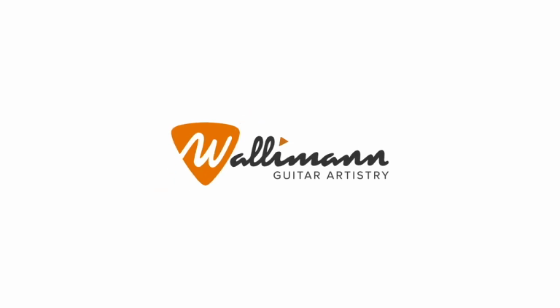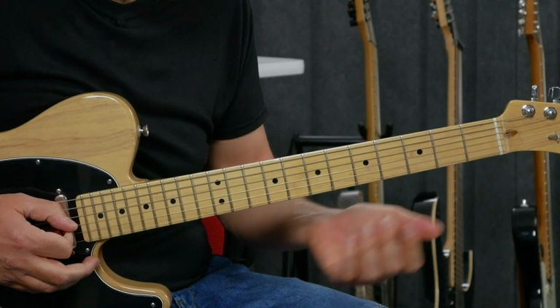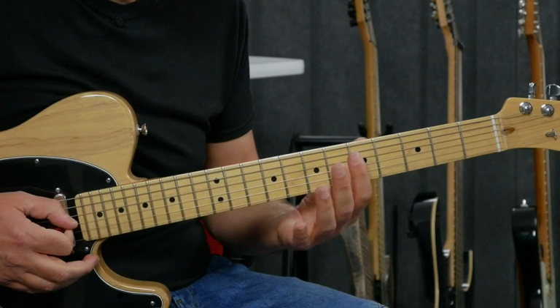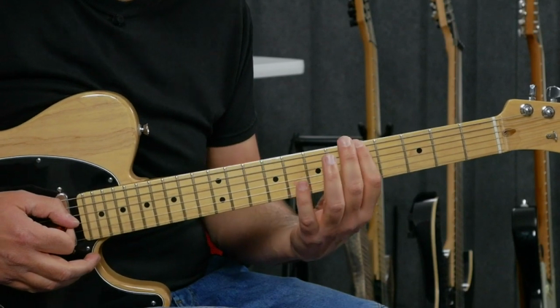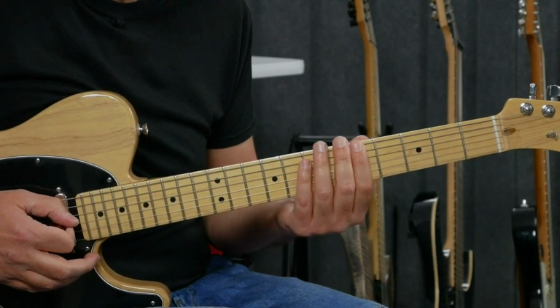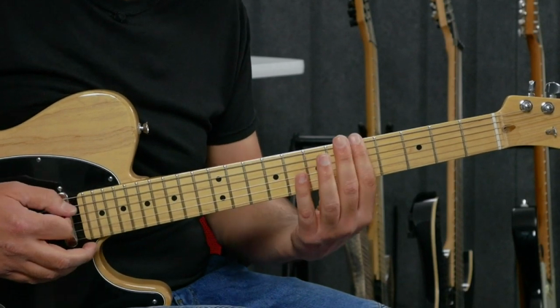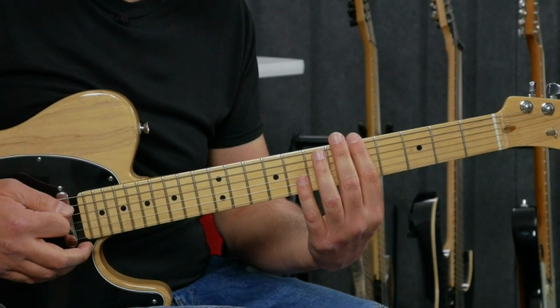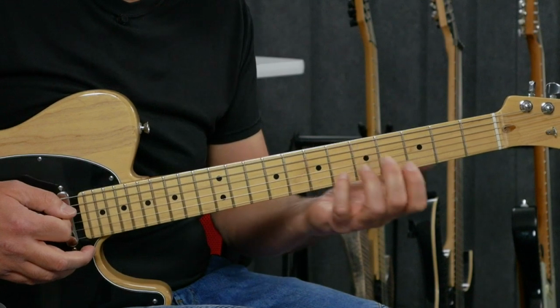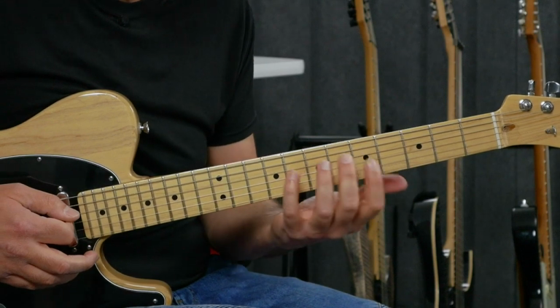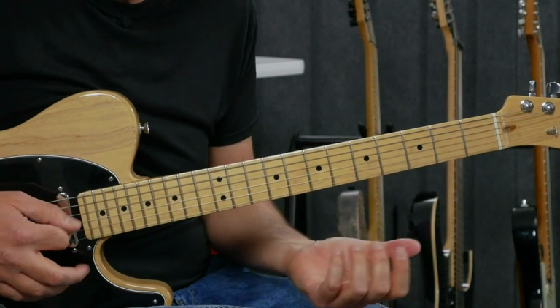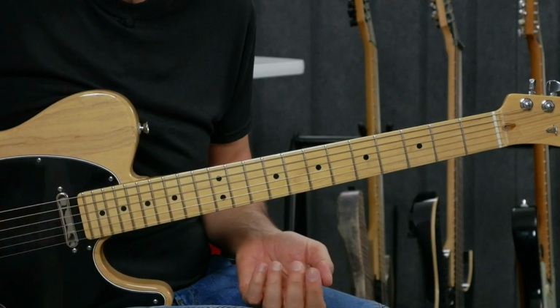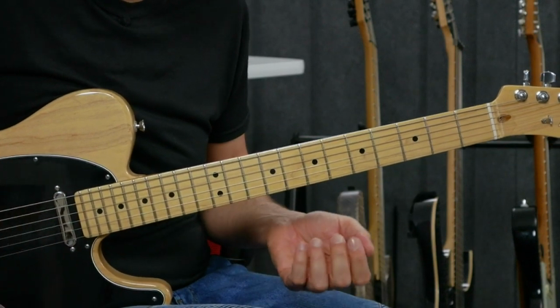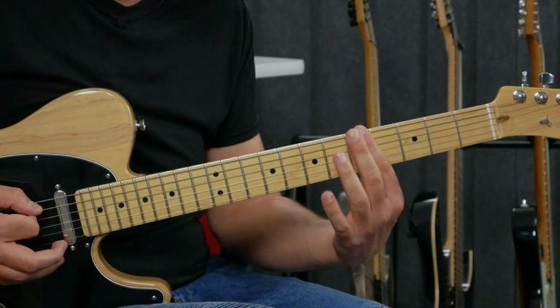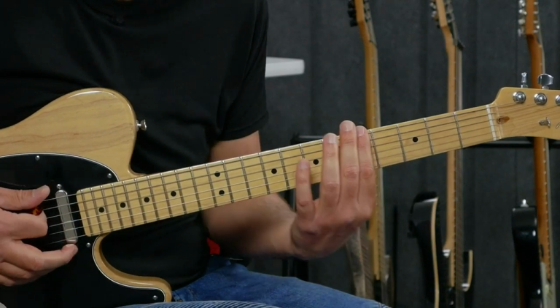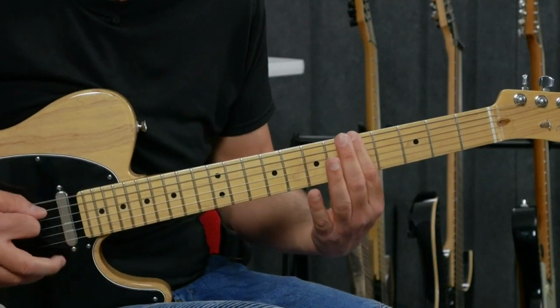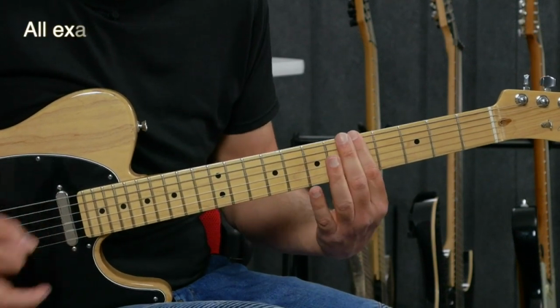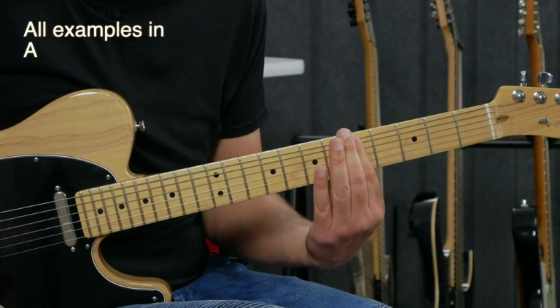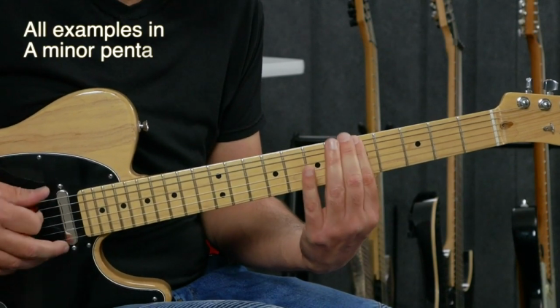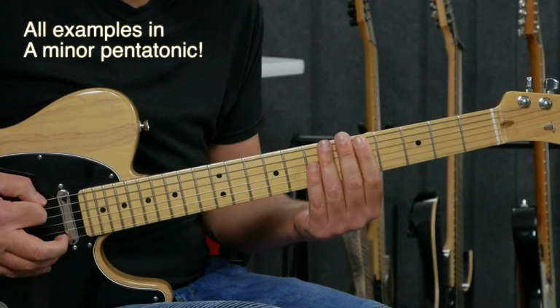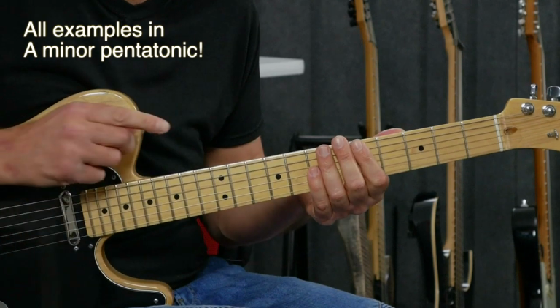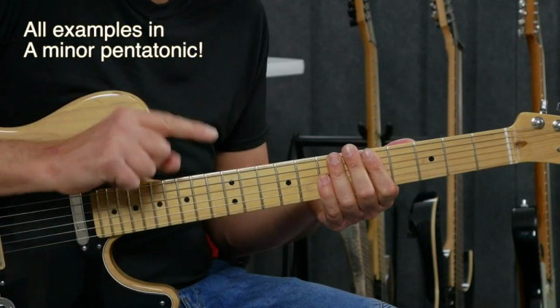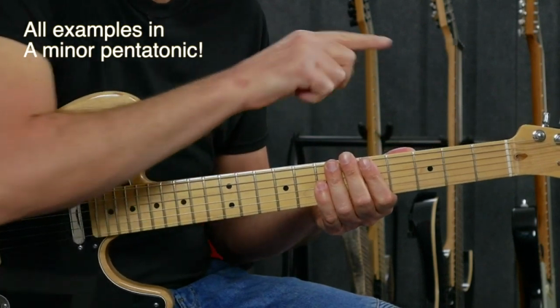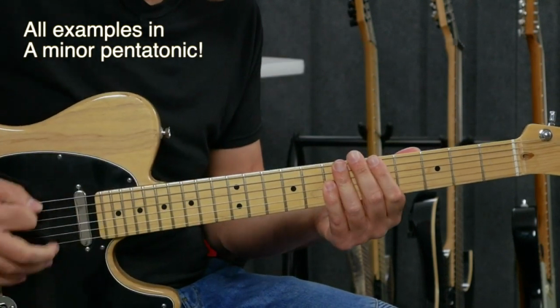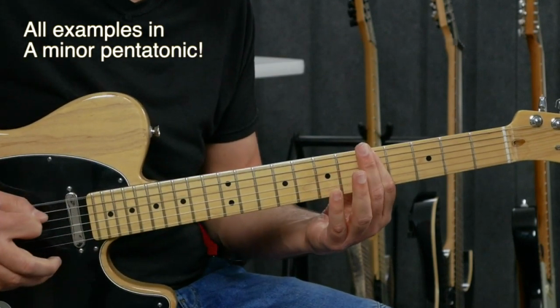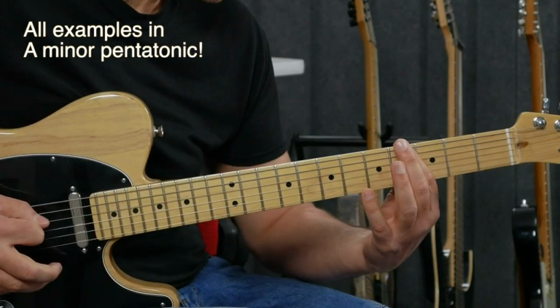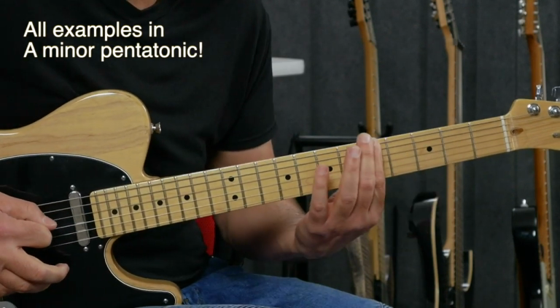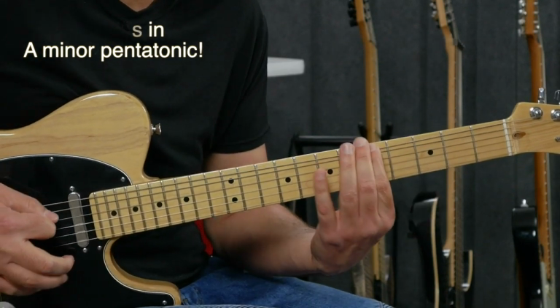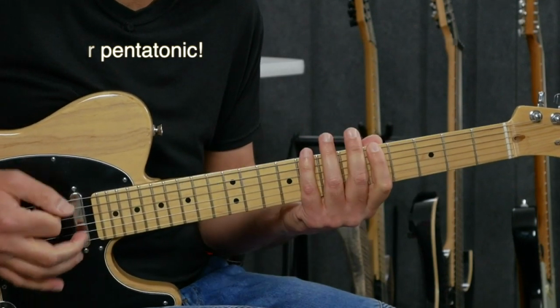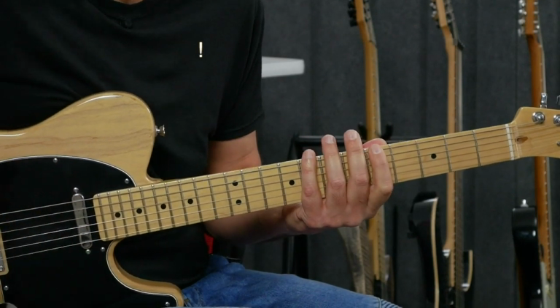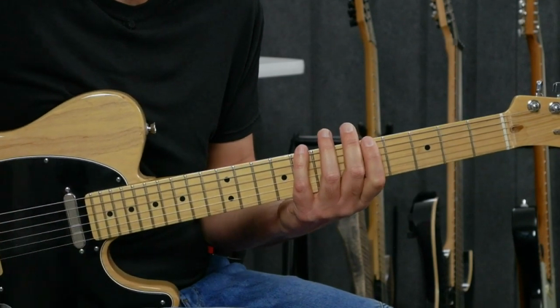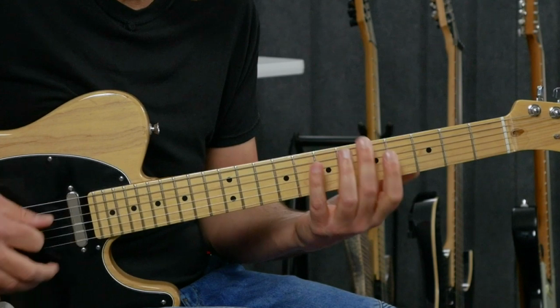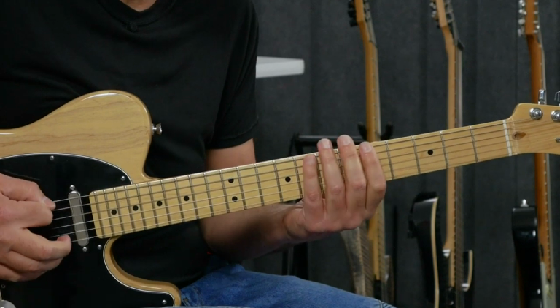My first tip involves slides. I'm going to pick a note from the minor pentatonic scale — let's take the first one, low E string fifth fret. I'm going to slide out one fret below and one fret back in, and I can do that with all the different notes.